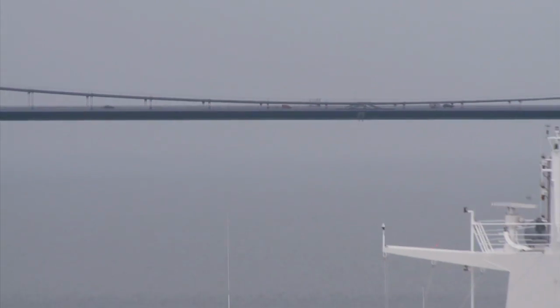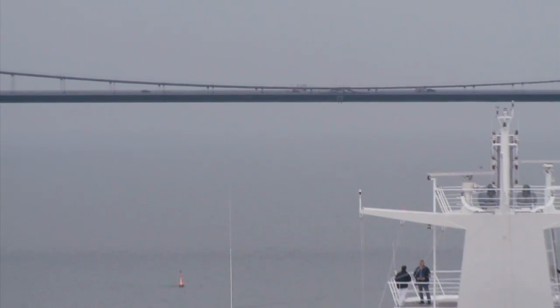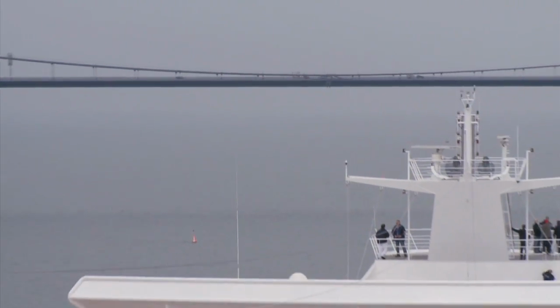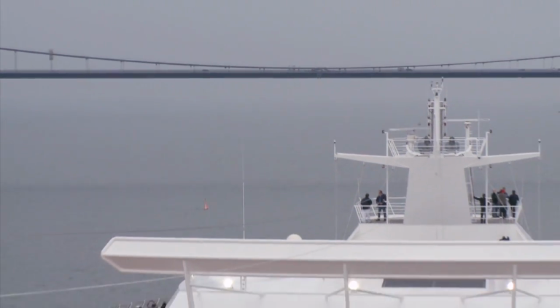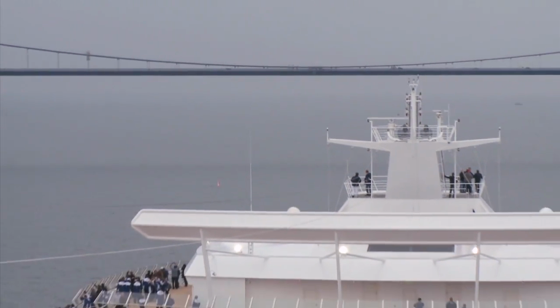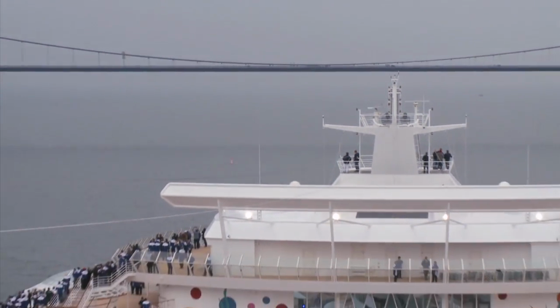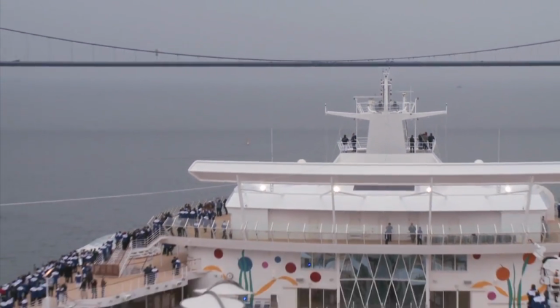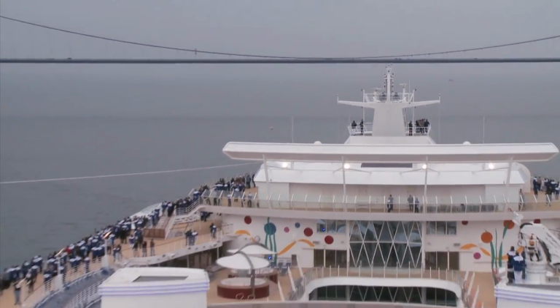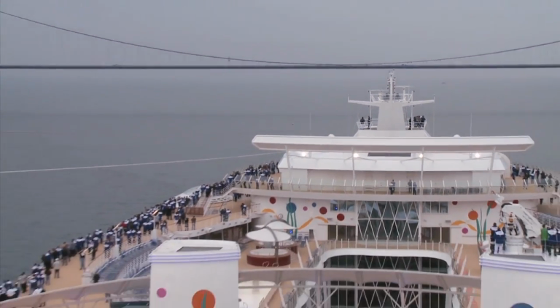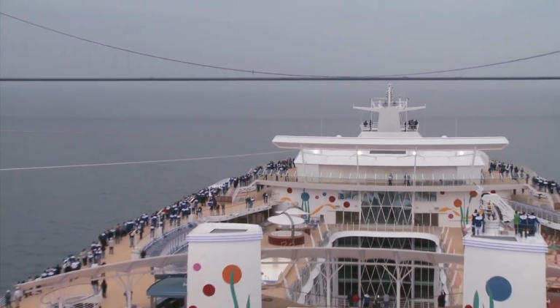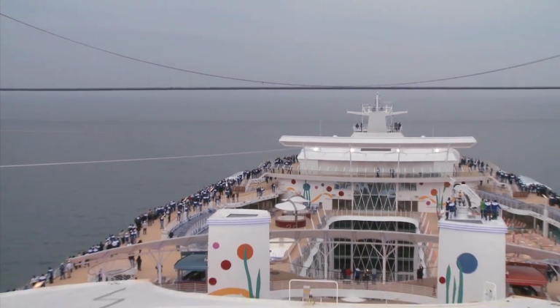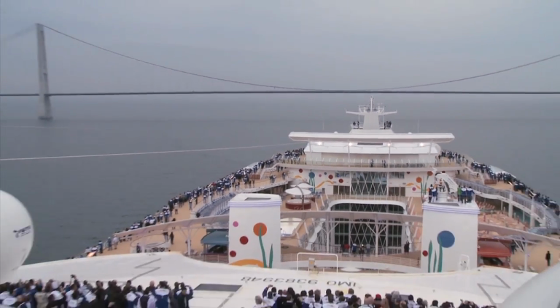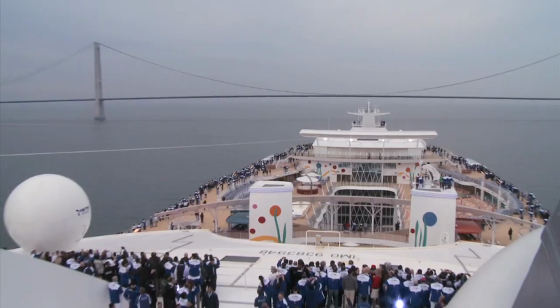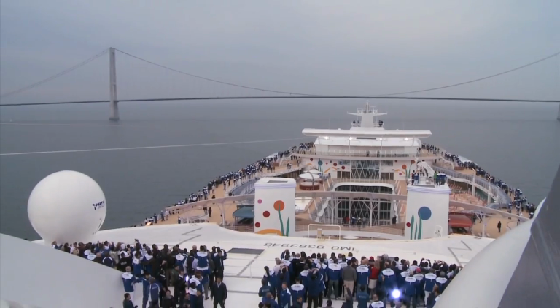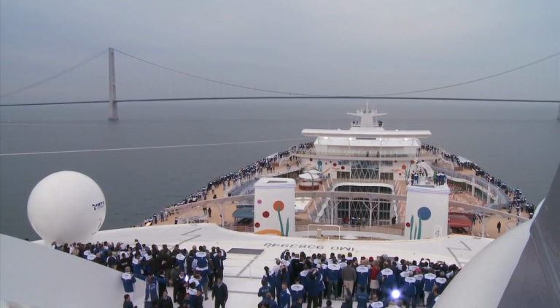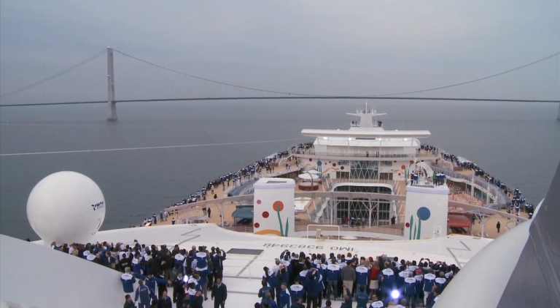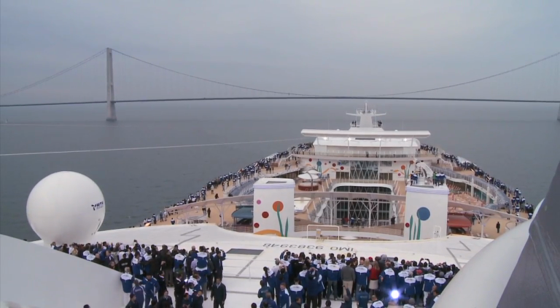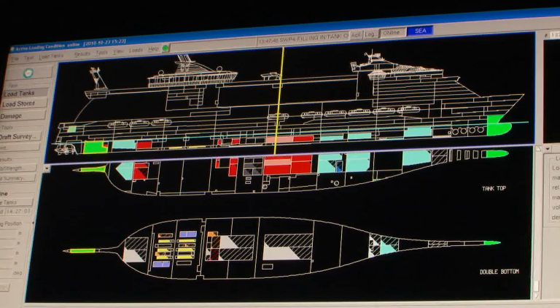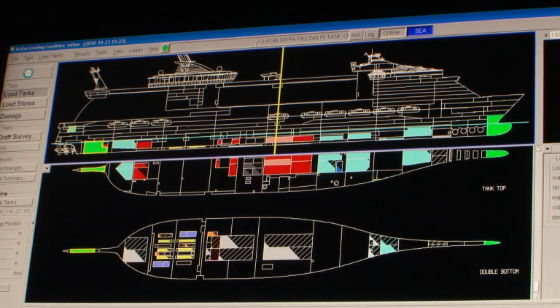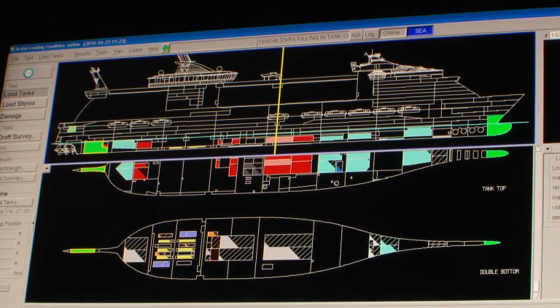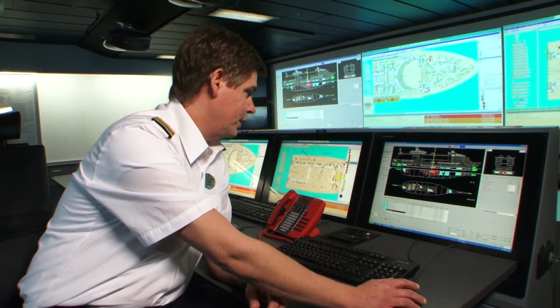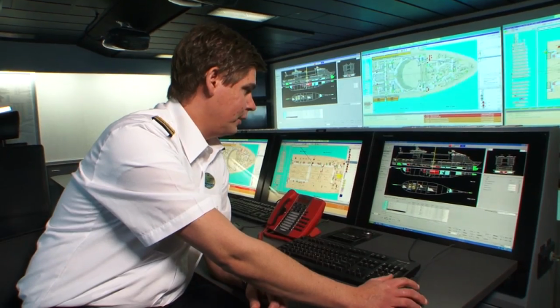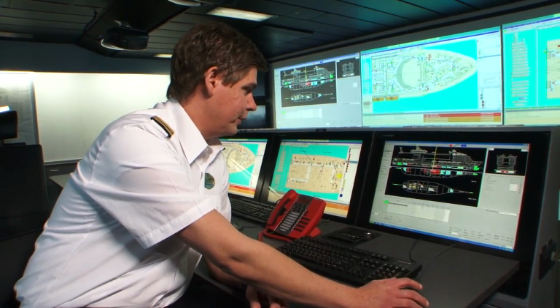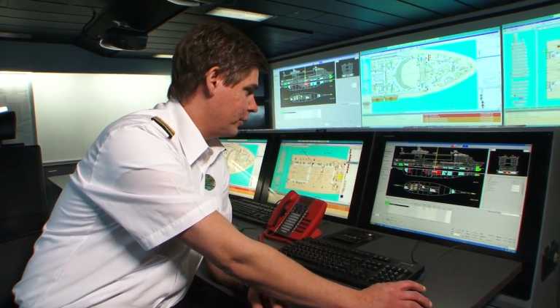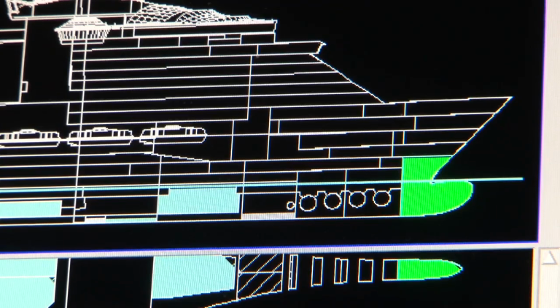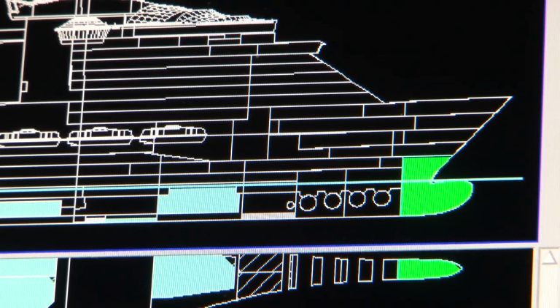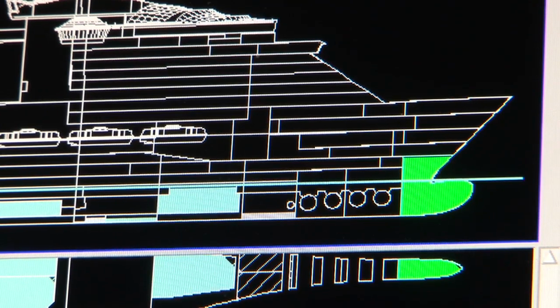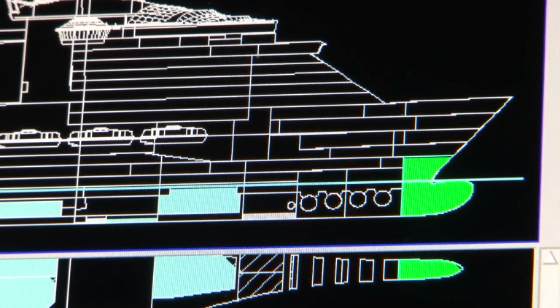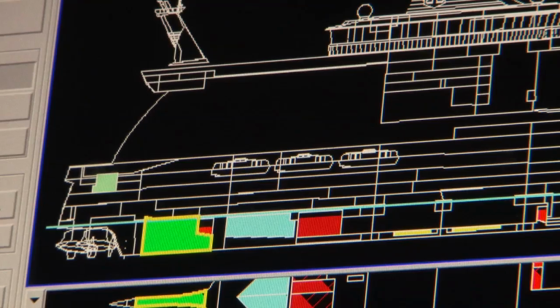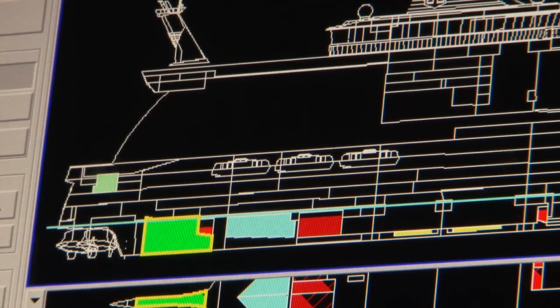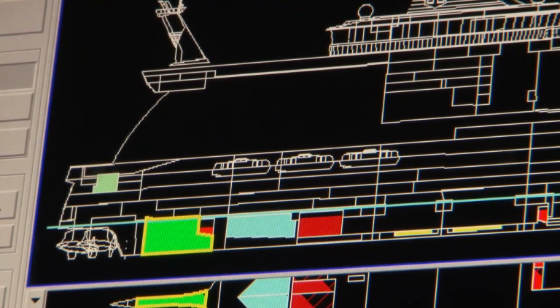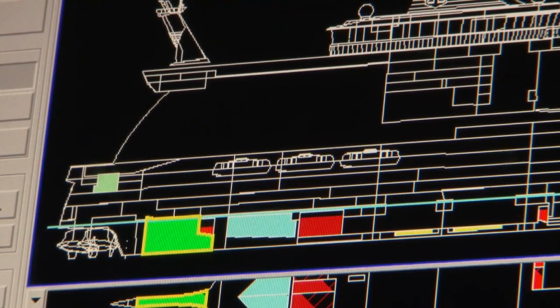We are talking about 4,000 tonnes of weight that we have to put on the ship. We have some ballast for that — actually two ballast tanks on board the Allure: one all the way forward and another all the way aft of the ship.